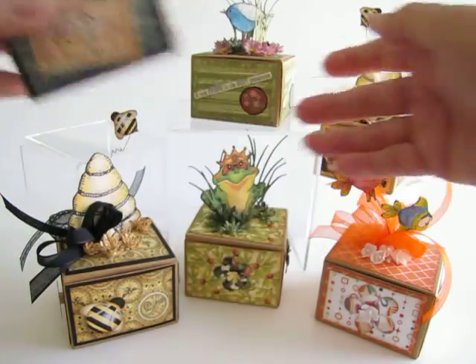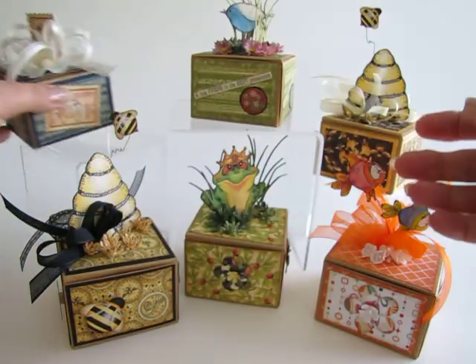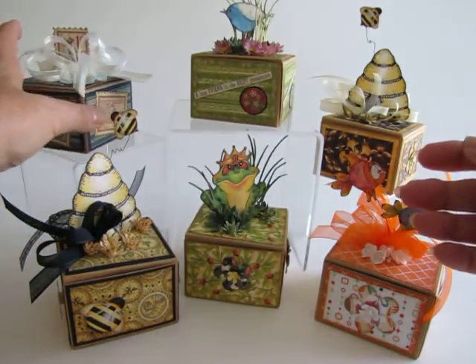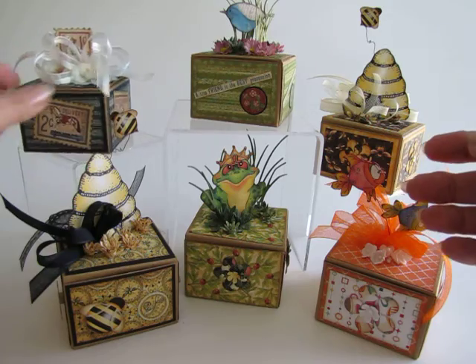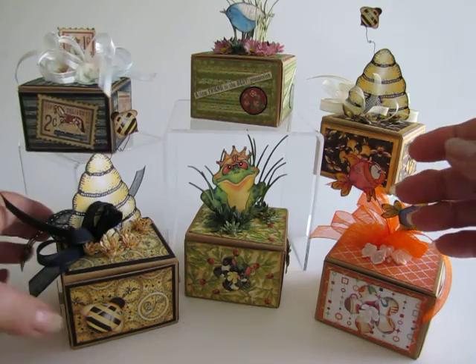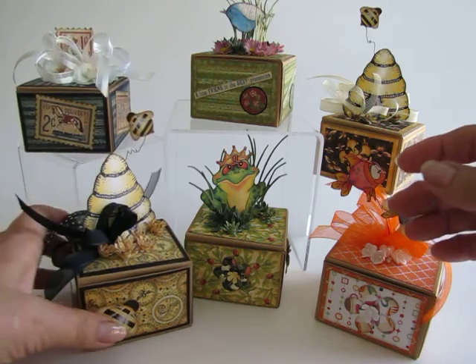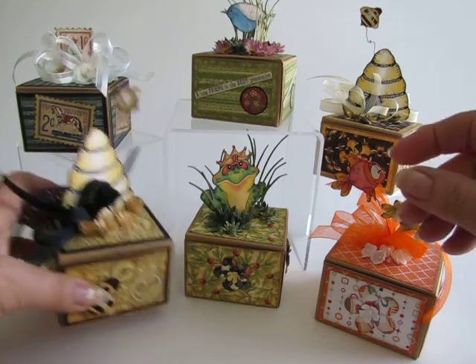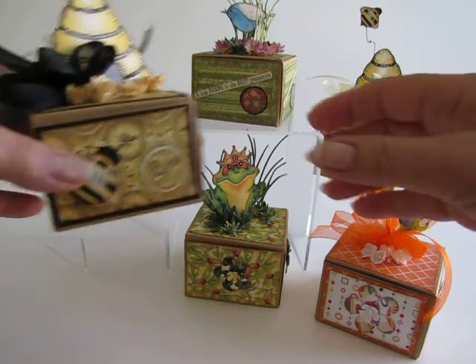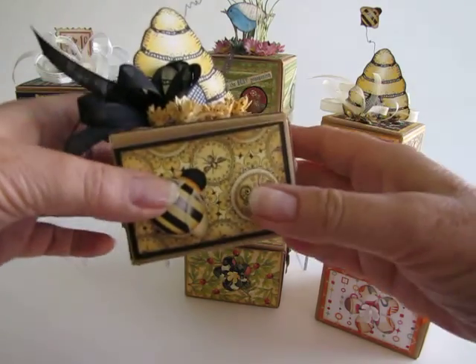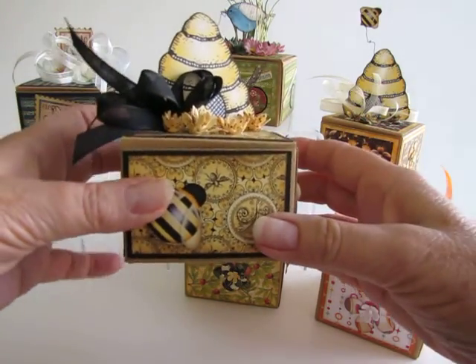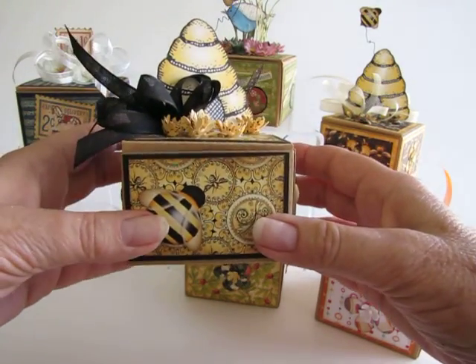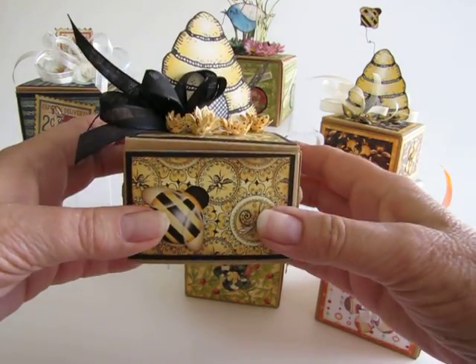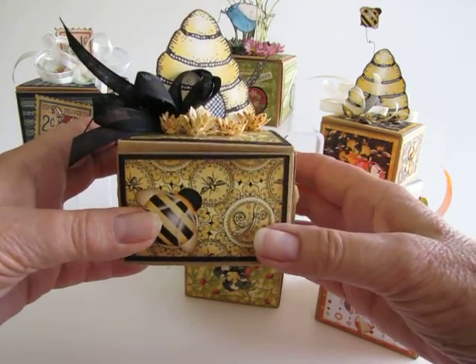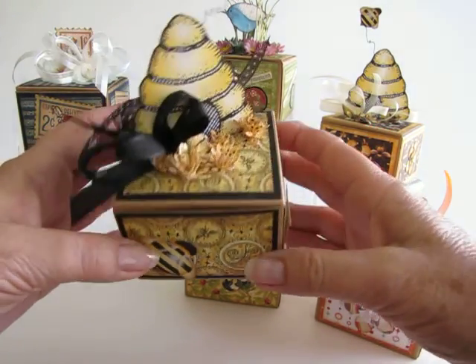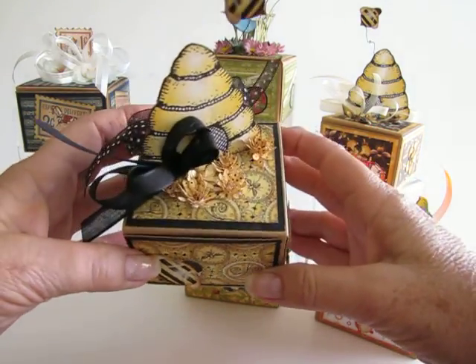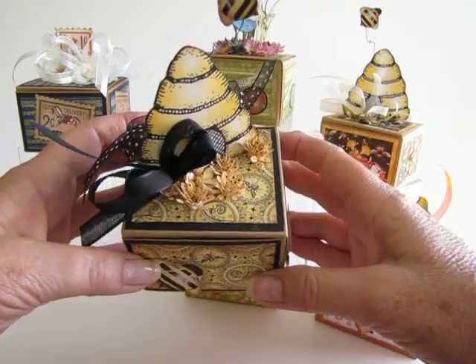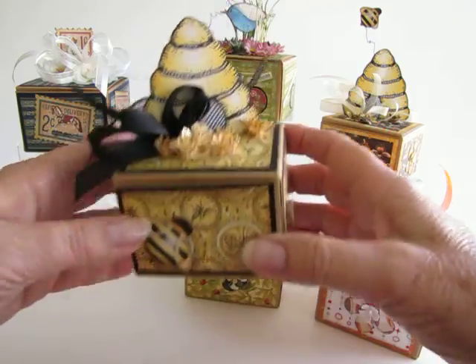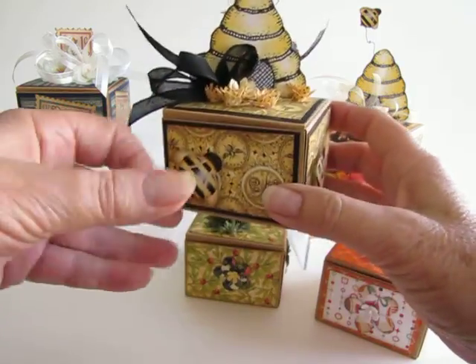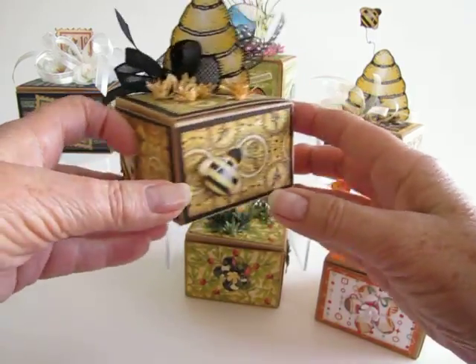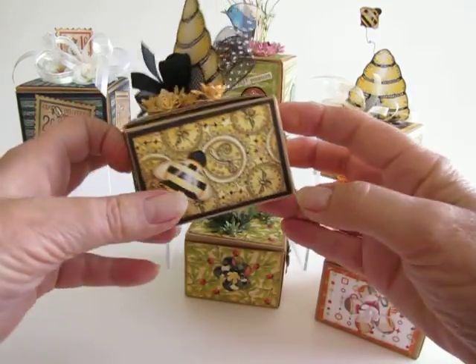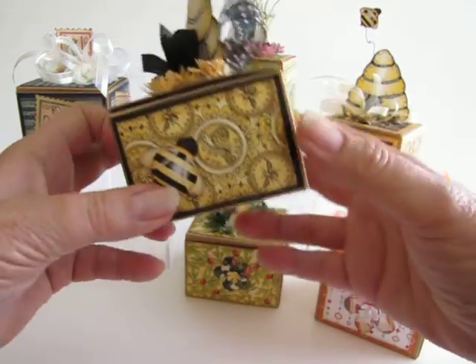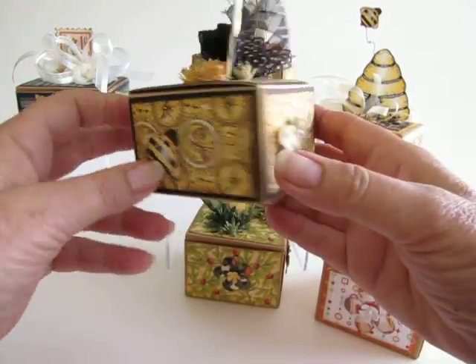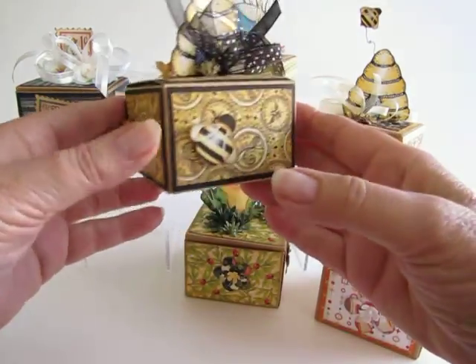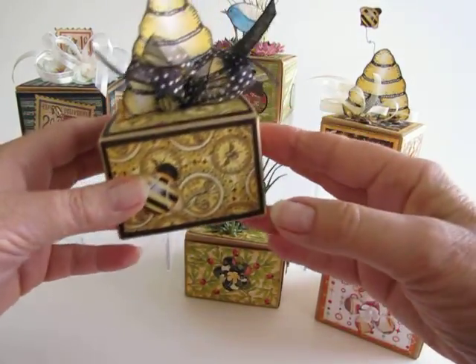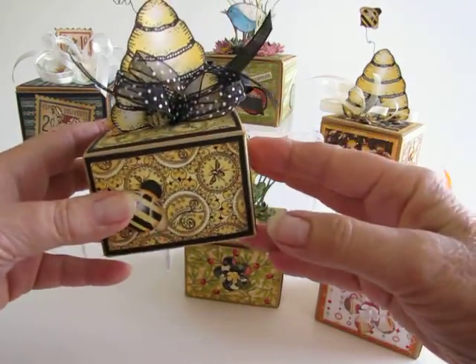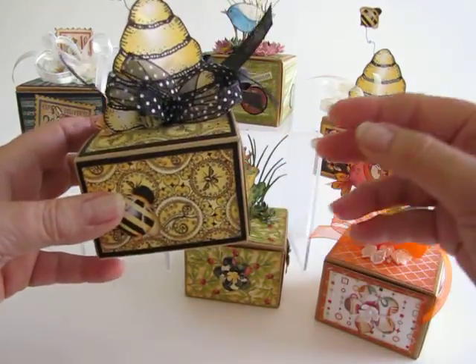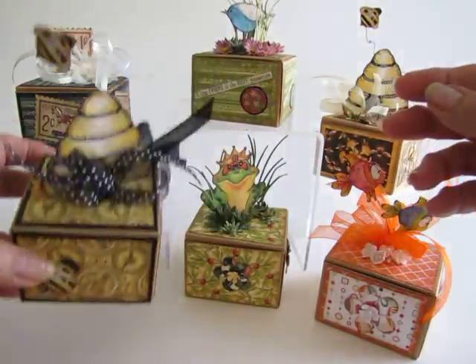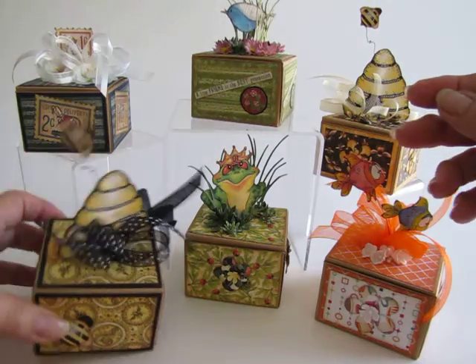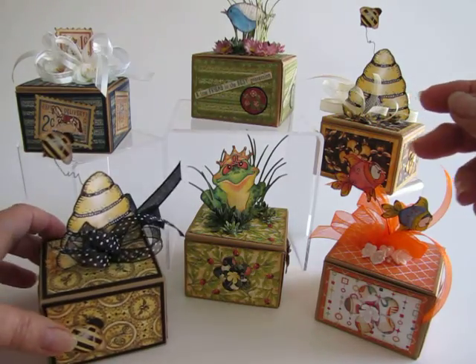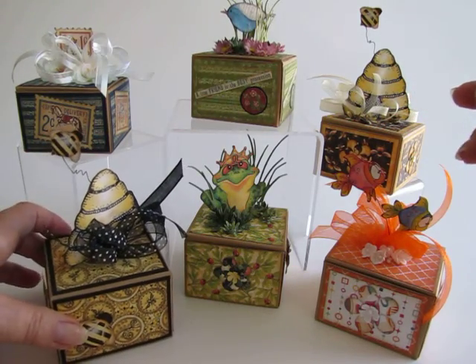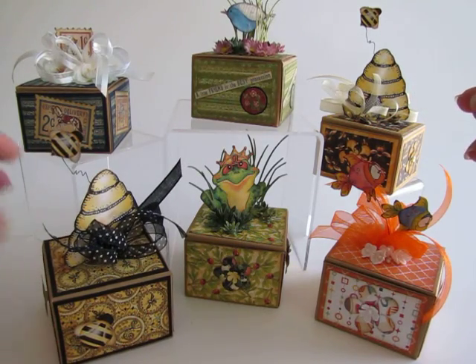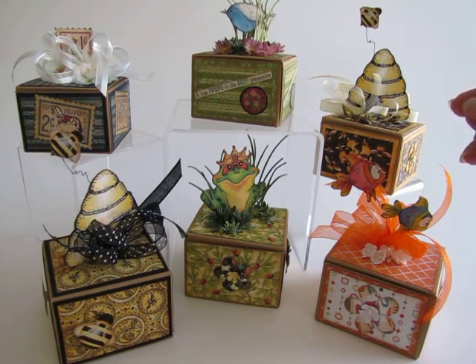Here's another one of the bumblebees, just with different paper from the stash. Otherwise it's done the same. Very colorful ribbons, probably from Michael's.